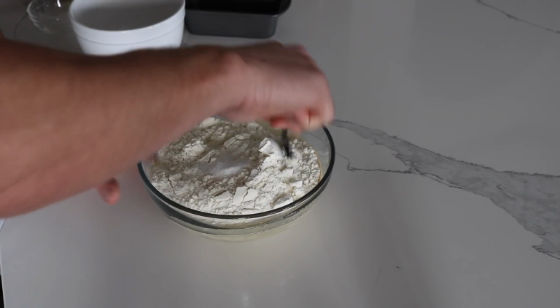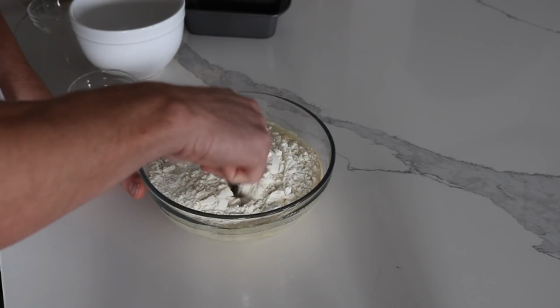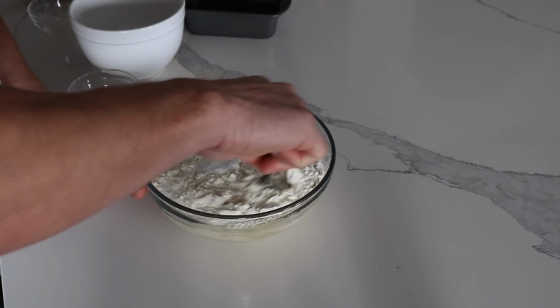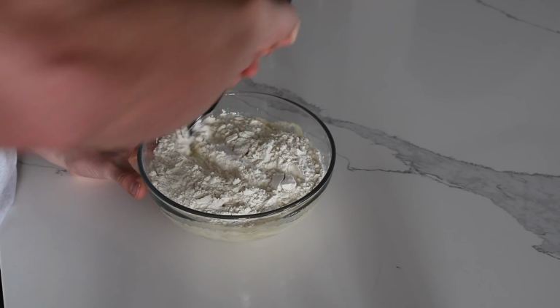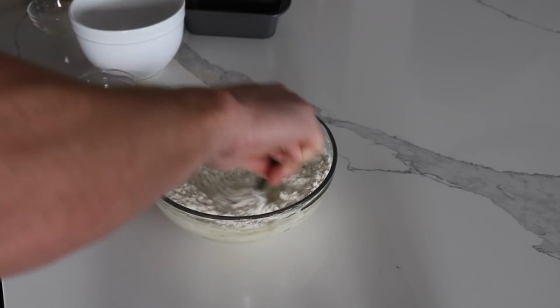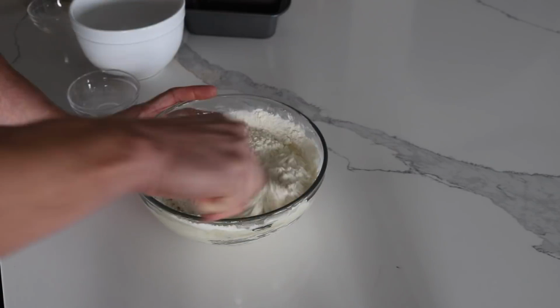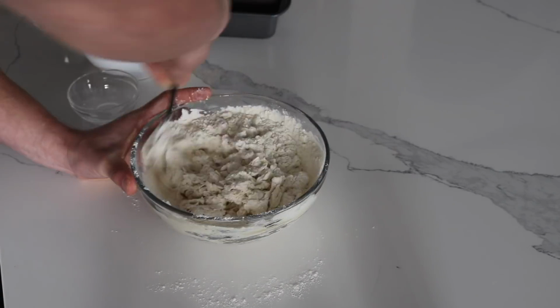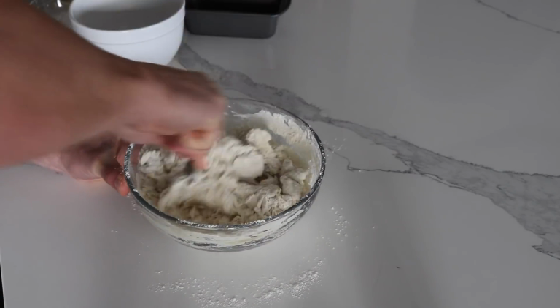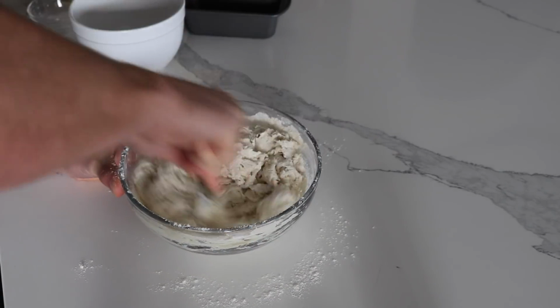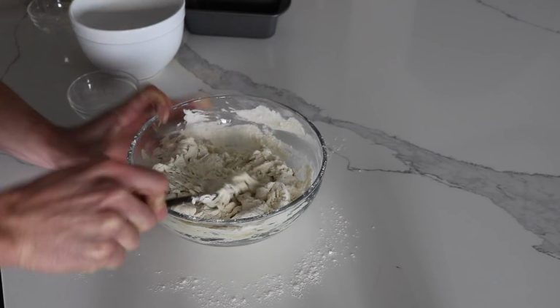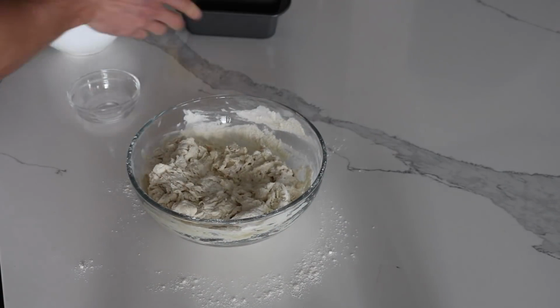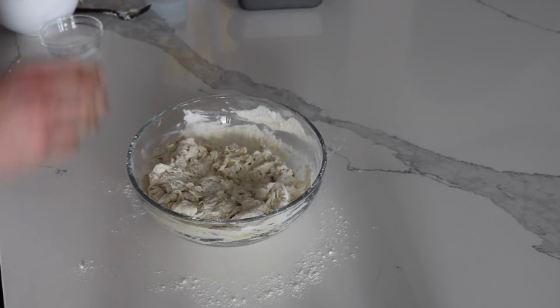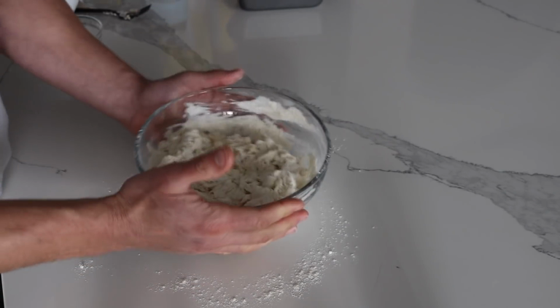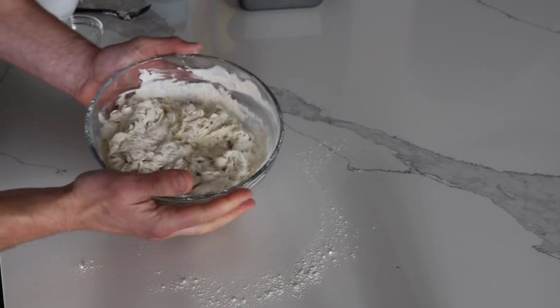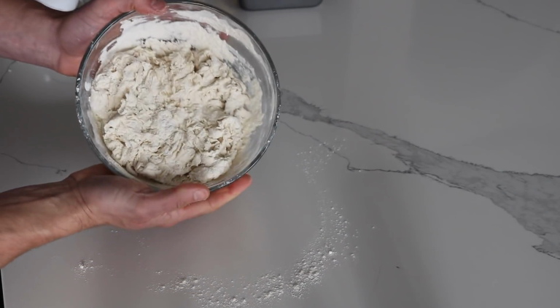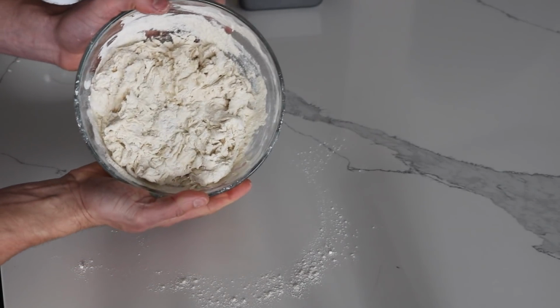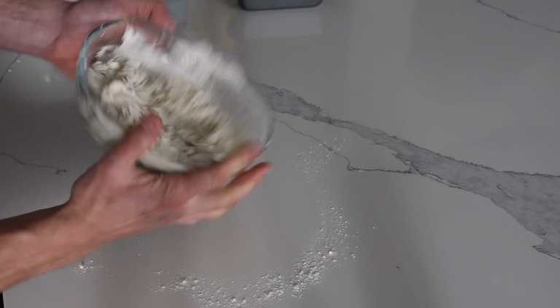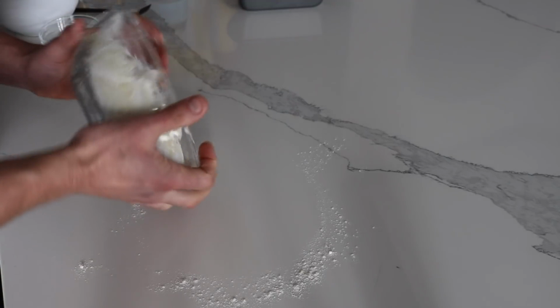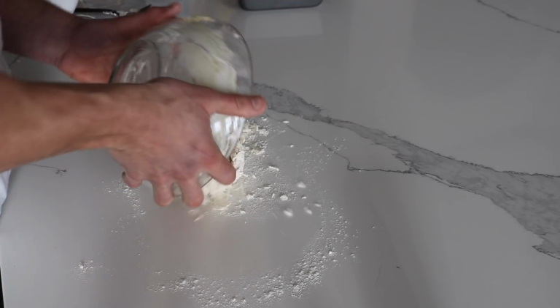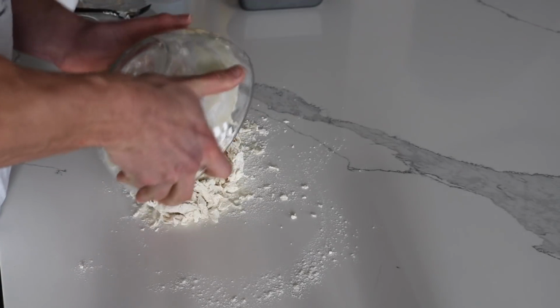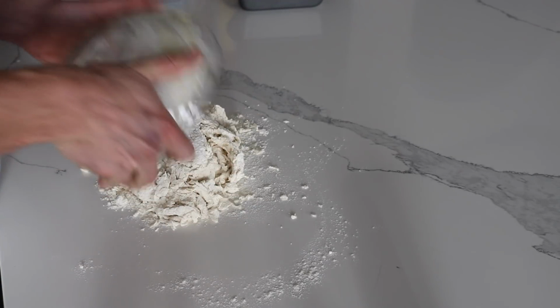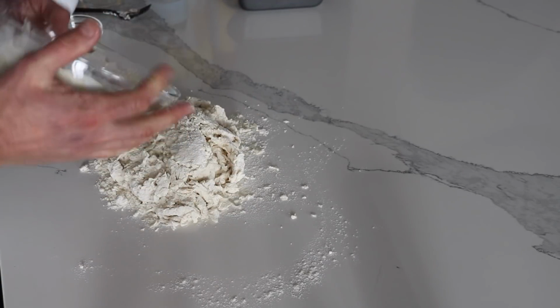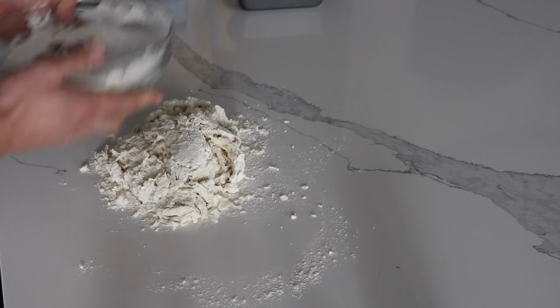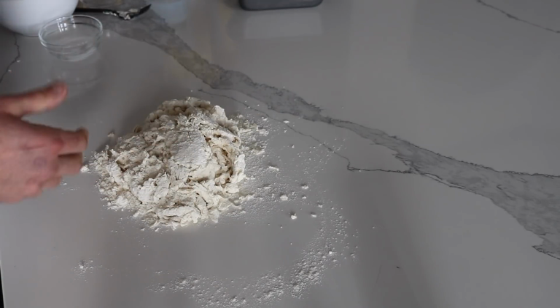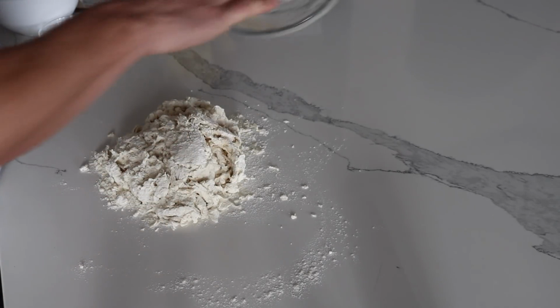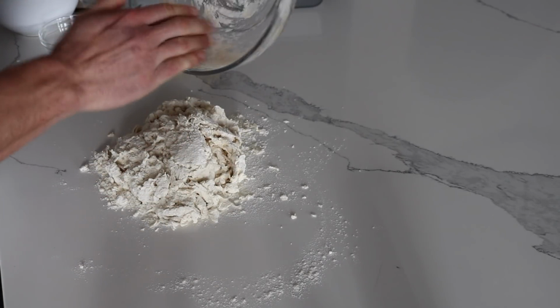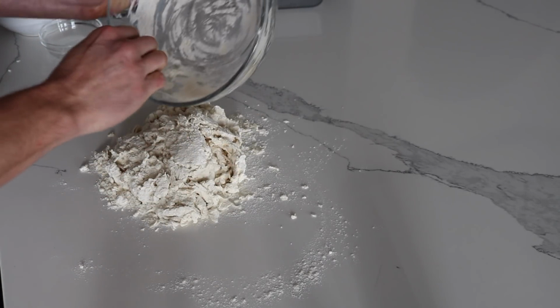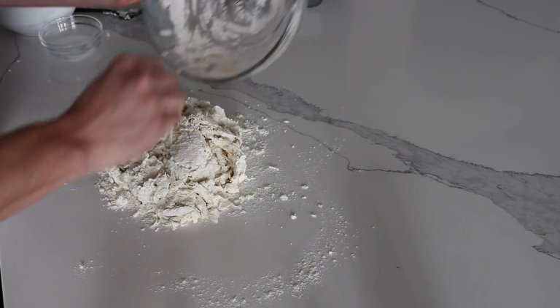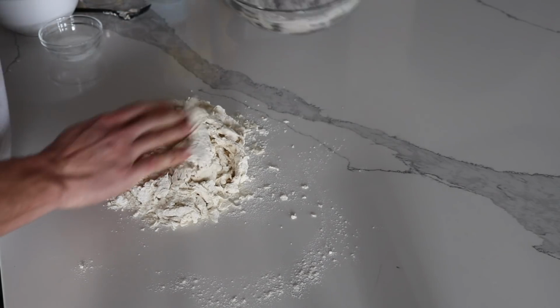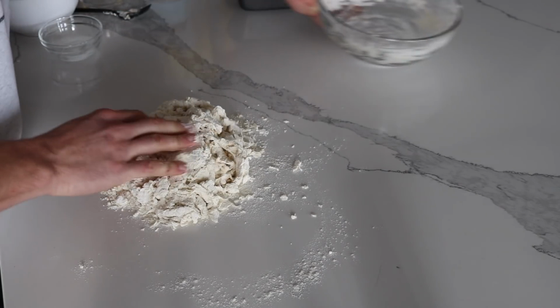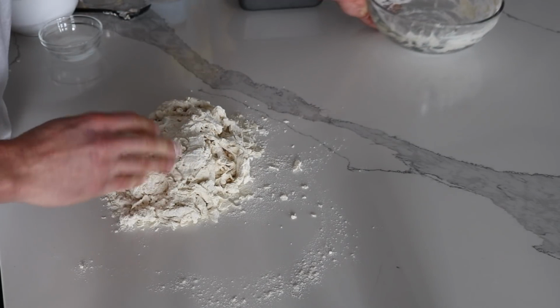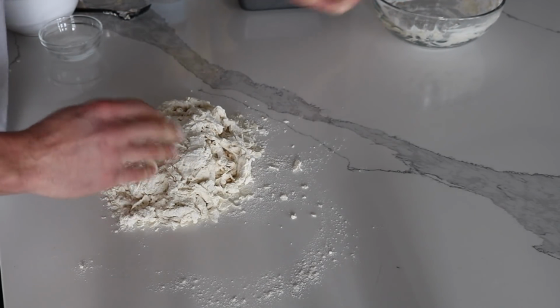That's it. Mix it together, then take the mixture, dump it on the counter, and mix the rest up and knead it by hand.